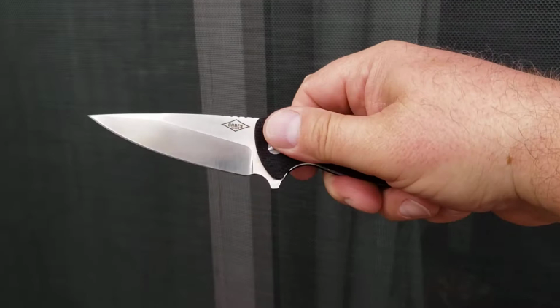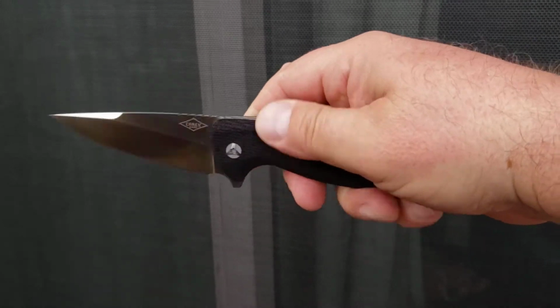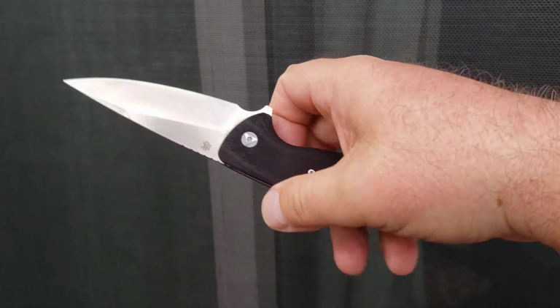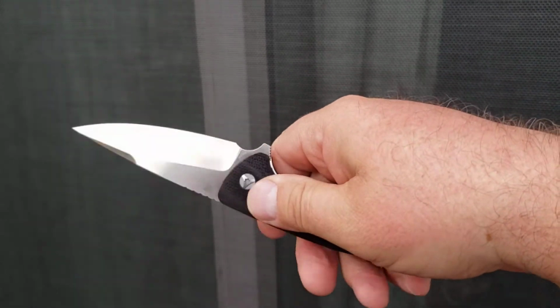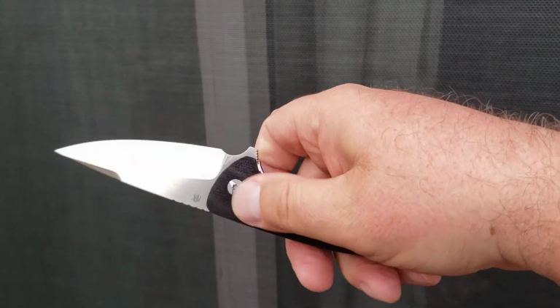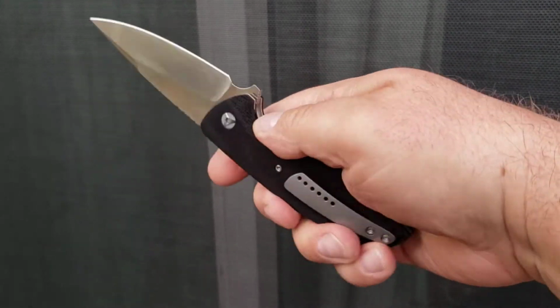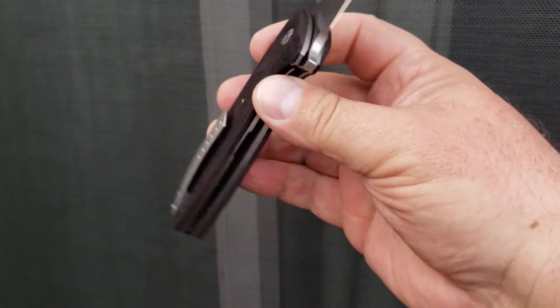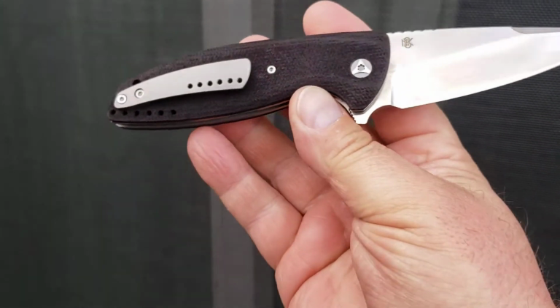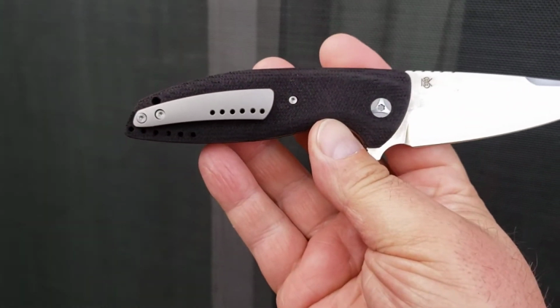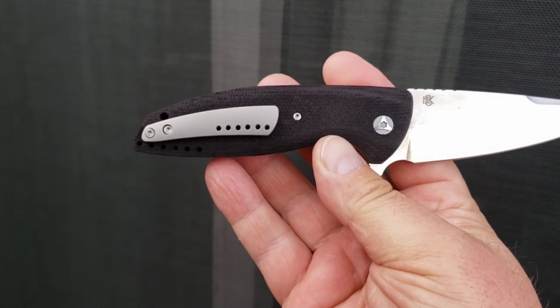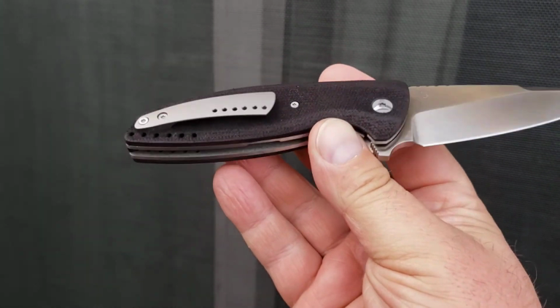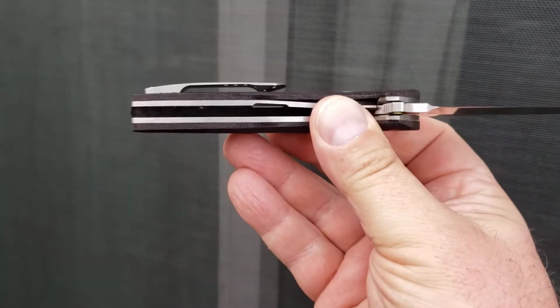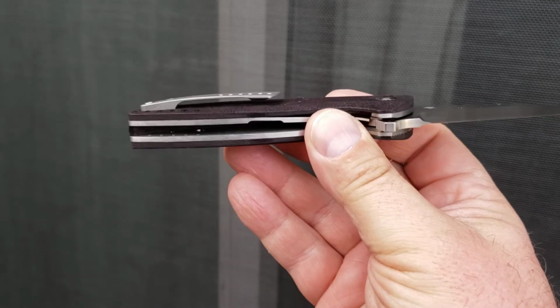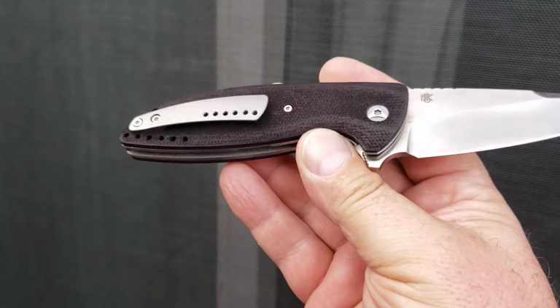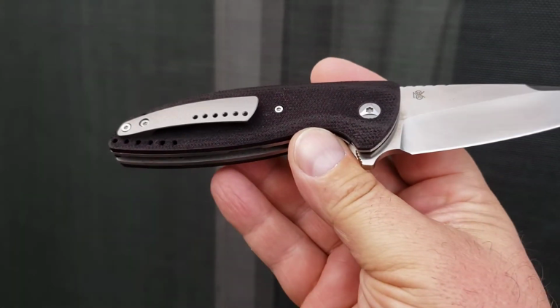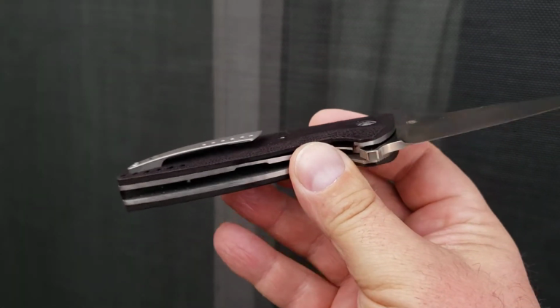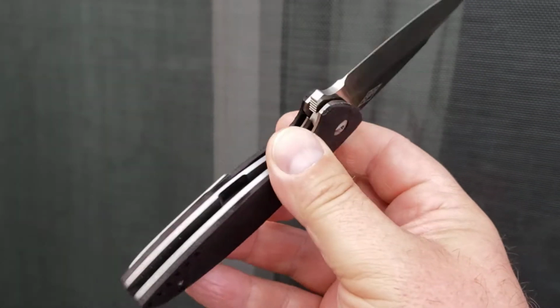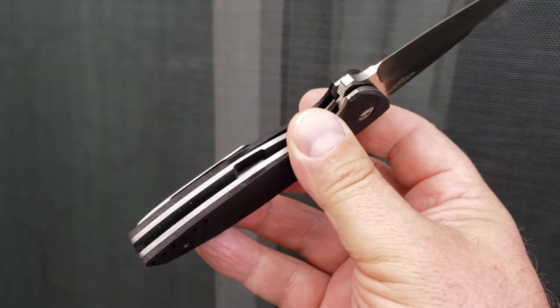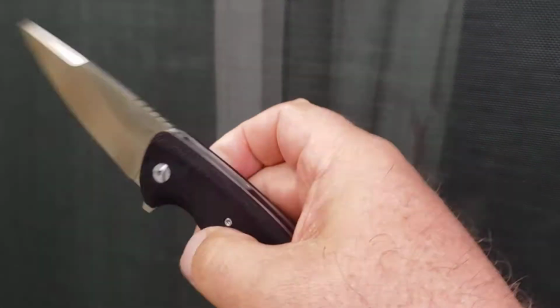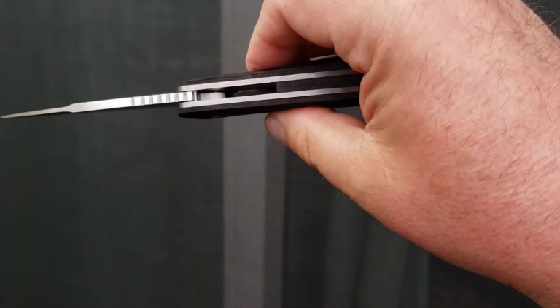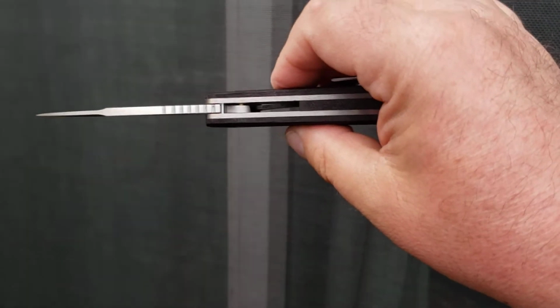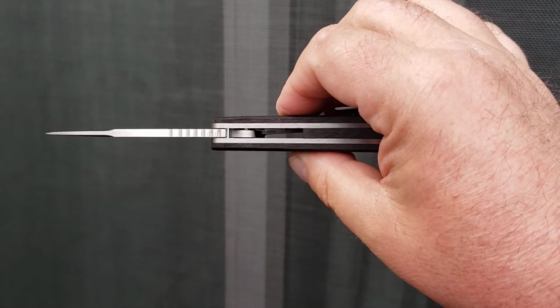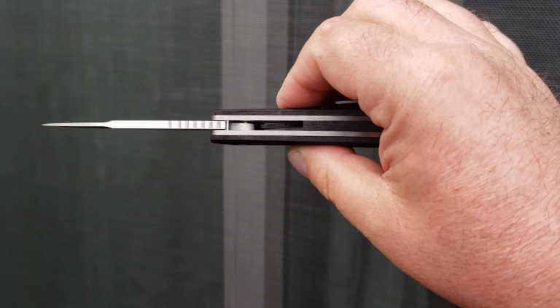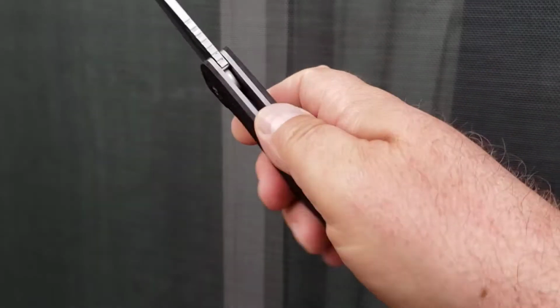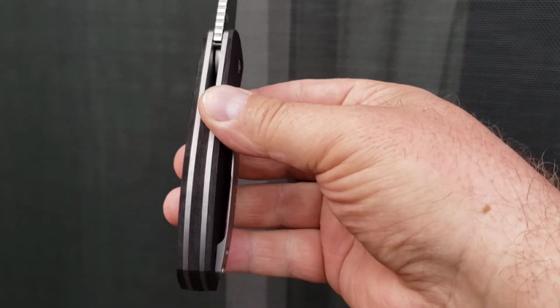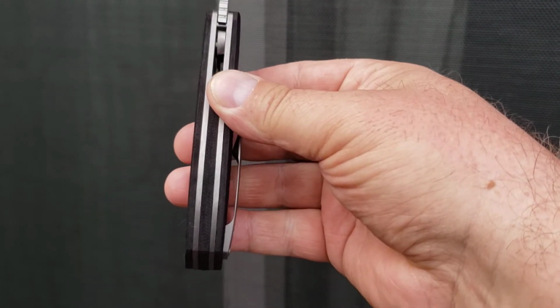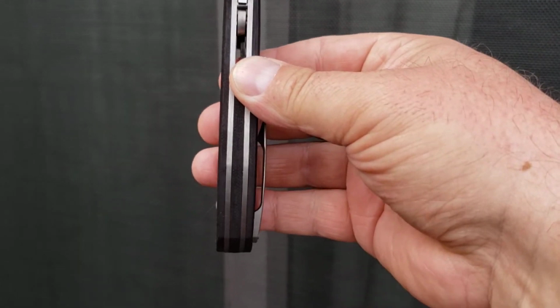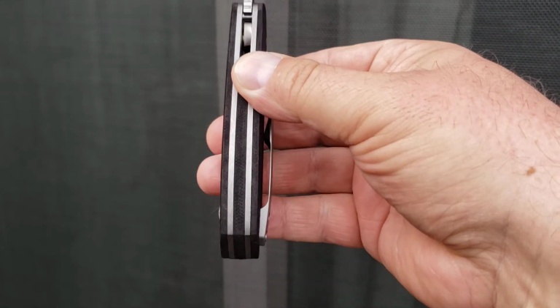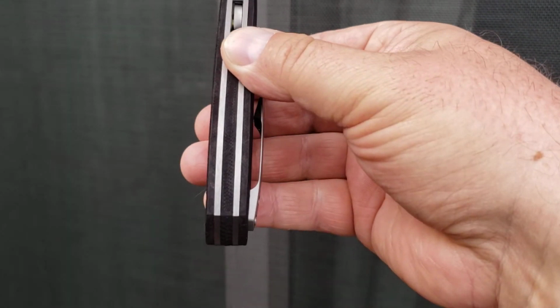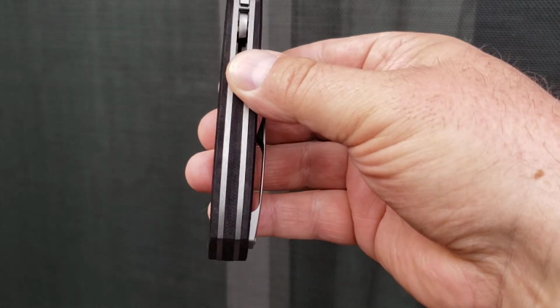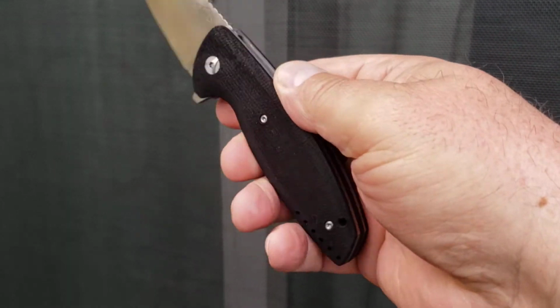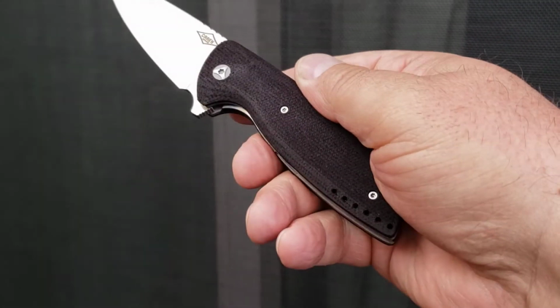The micarta is very soft to the touch, and the lovely titanium pocket clip is great to use. The liners on this are titanium as well, and those are thick slices of titanium.